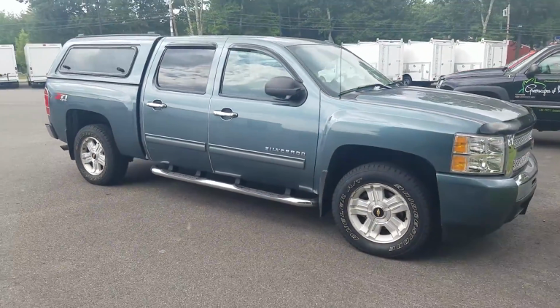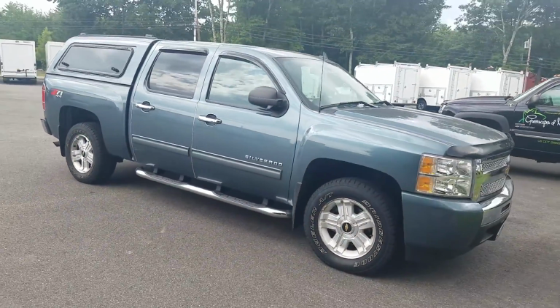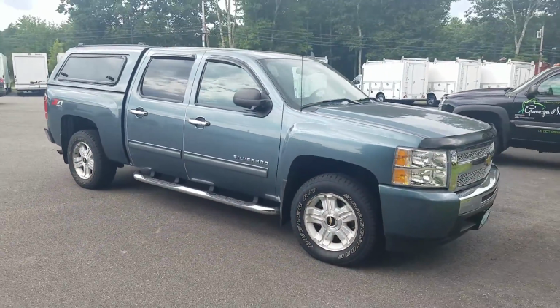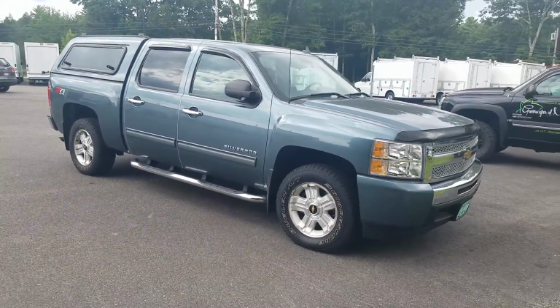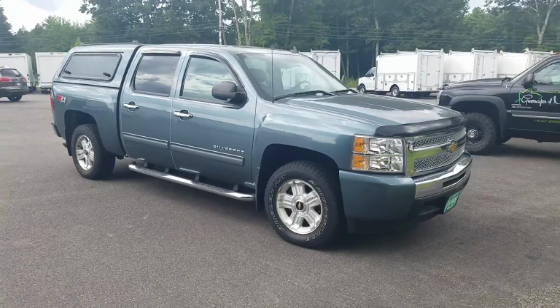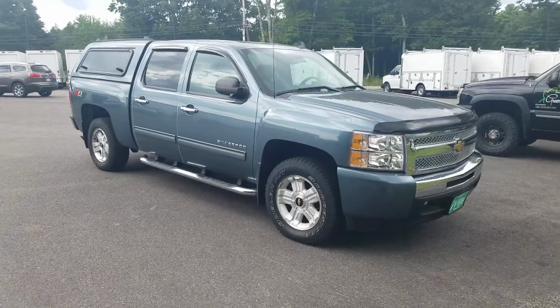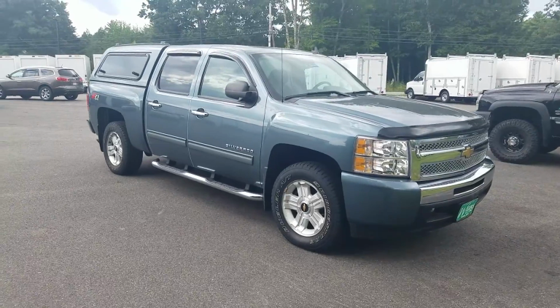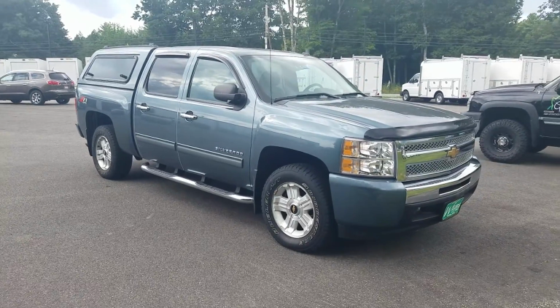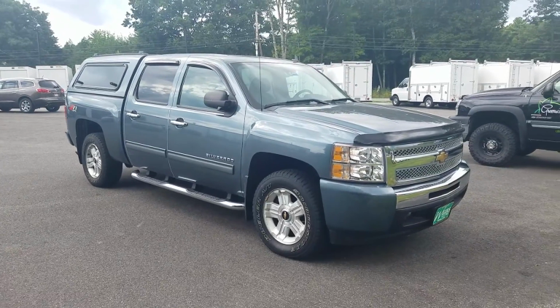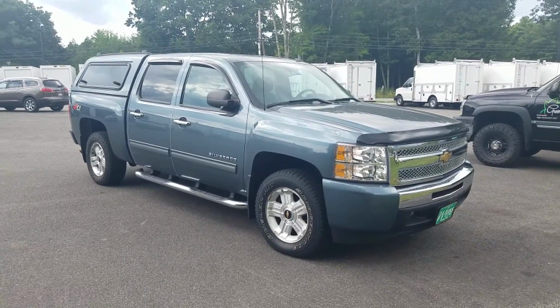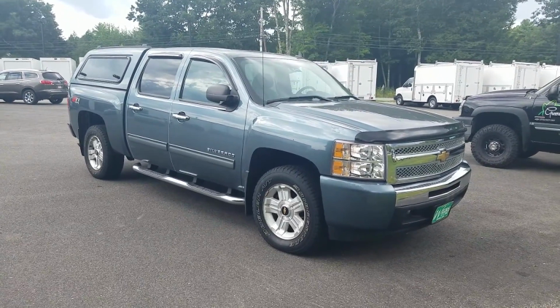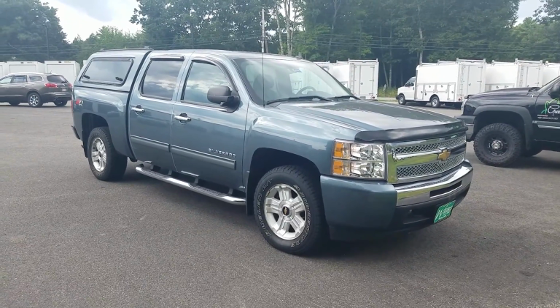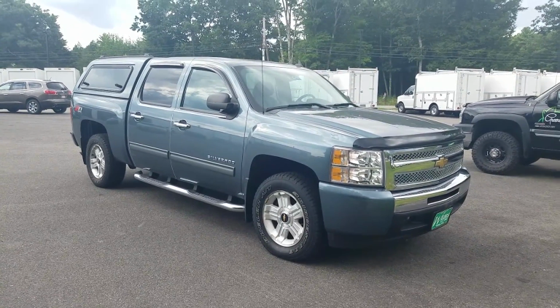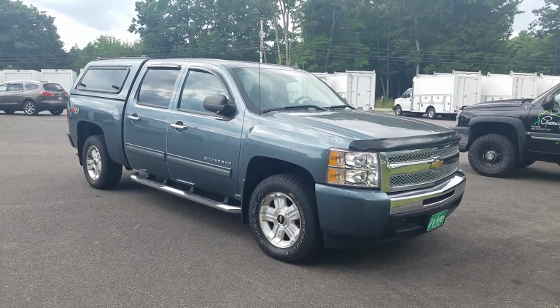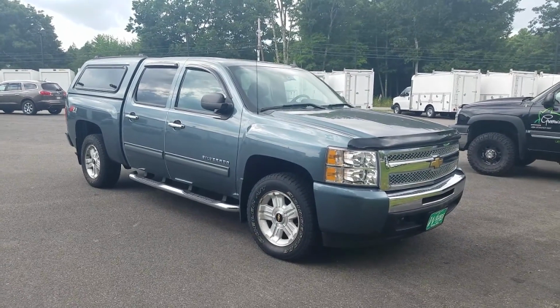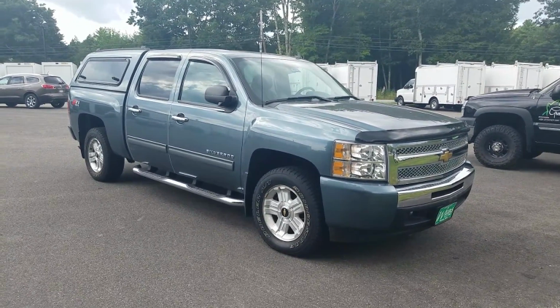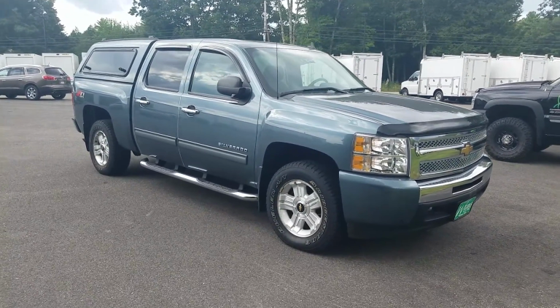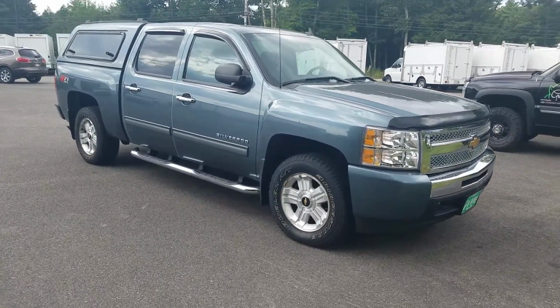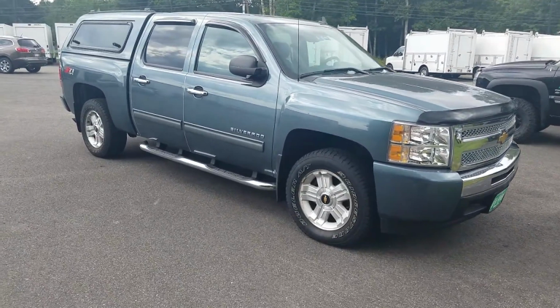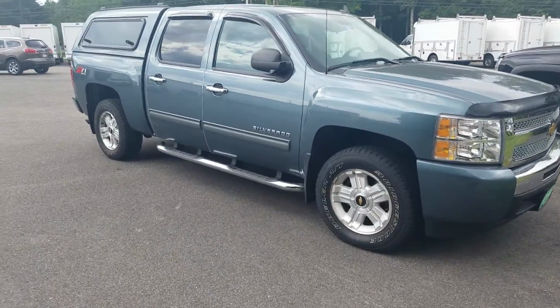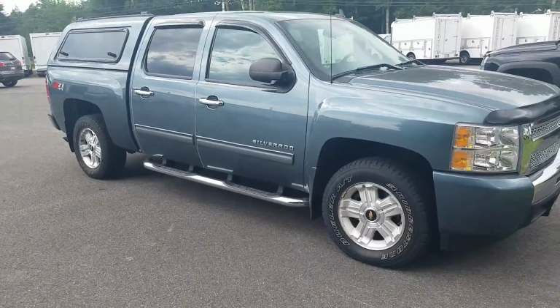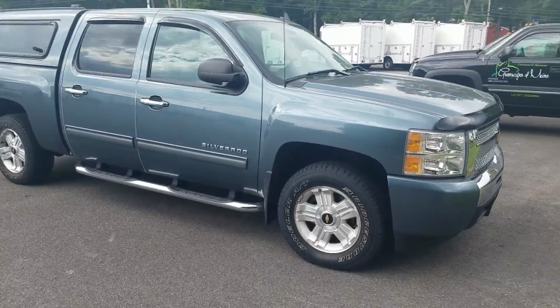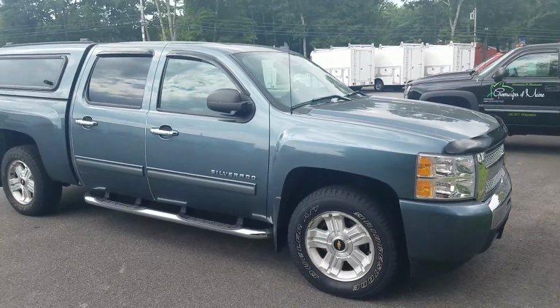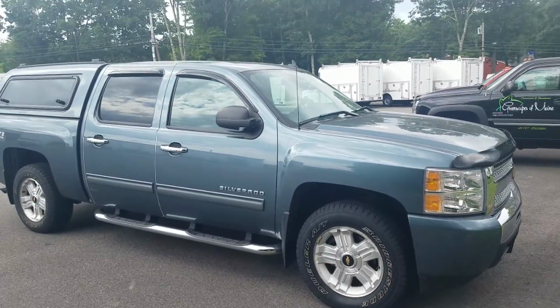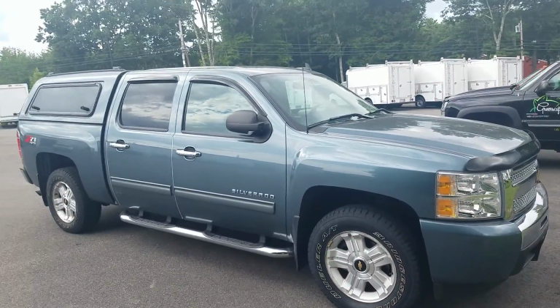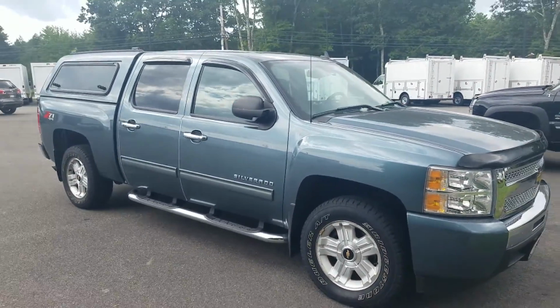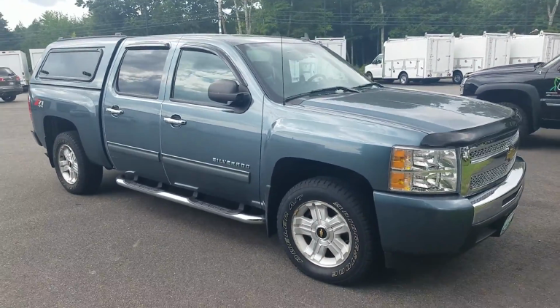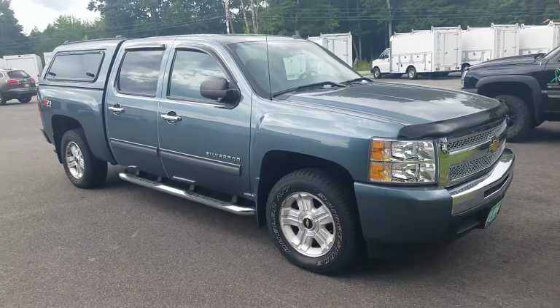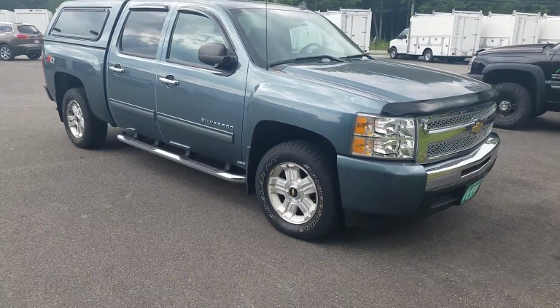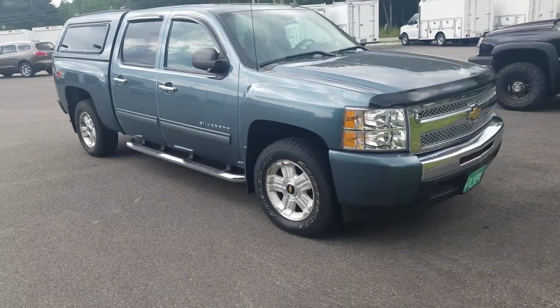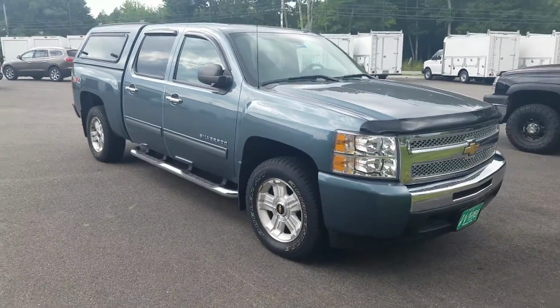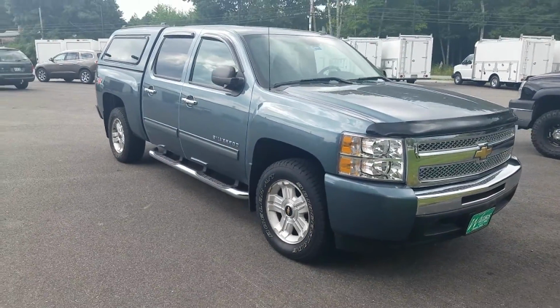Again, this is Weir's Buick GMC and this is a 2010 Chevy Silverado. Beautiful truck, great shape. Give us a call, let's have a conversation about it. Thanks and we look forward to hearing from you.